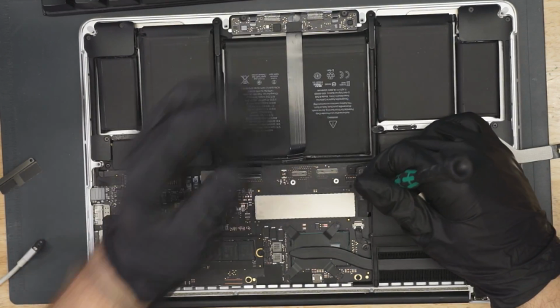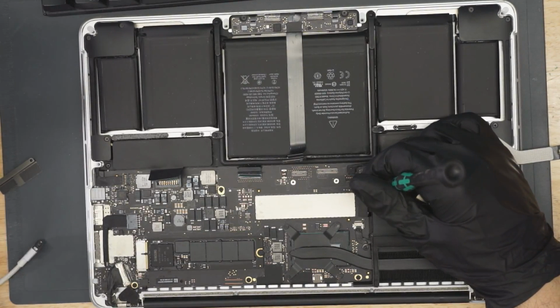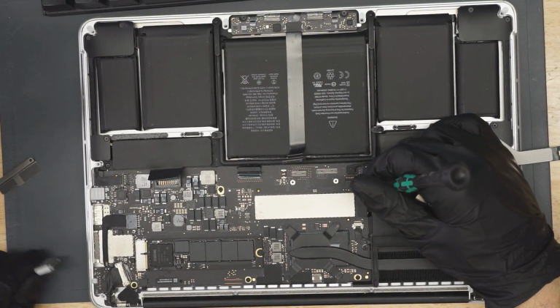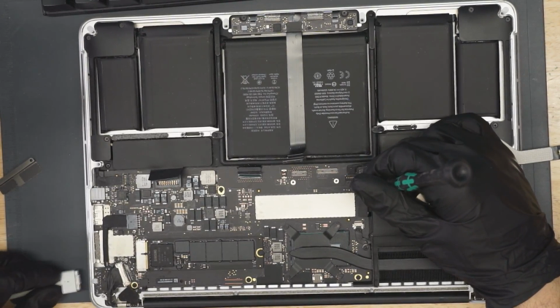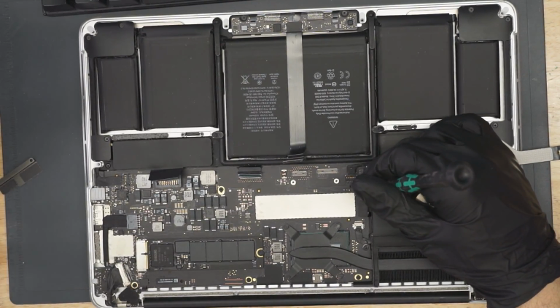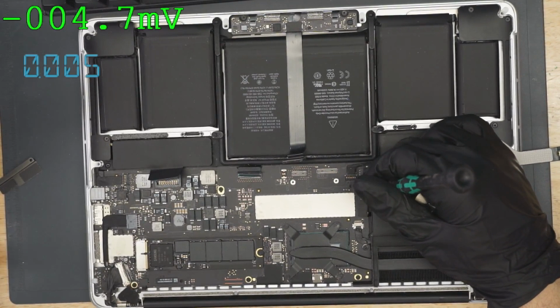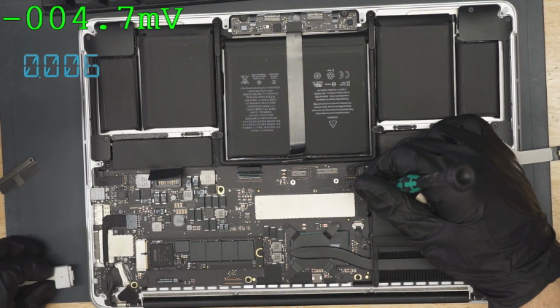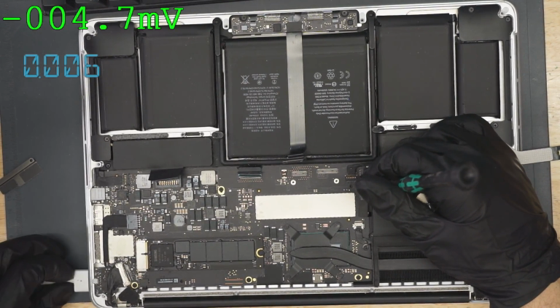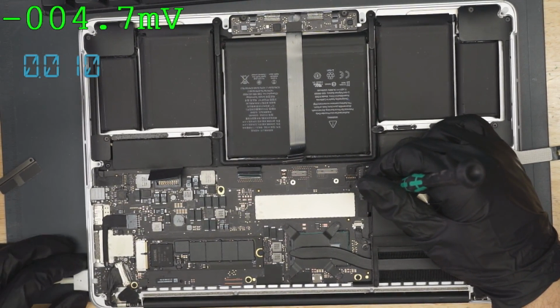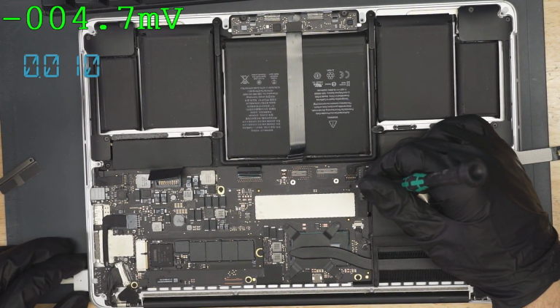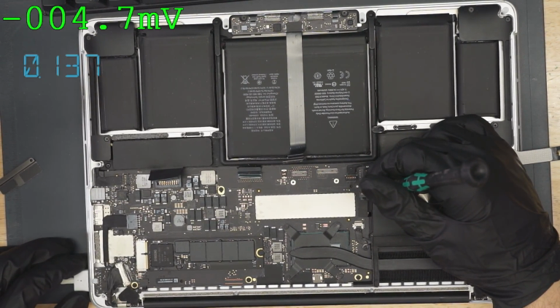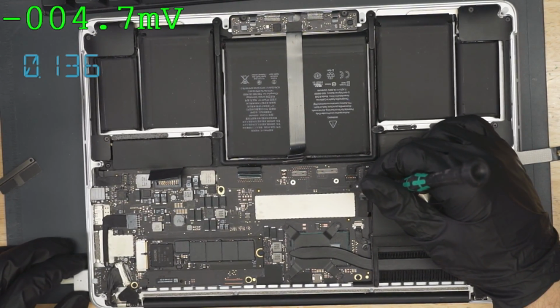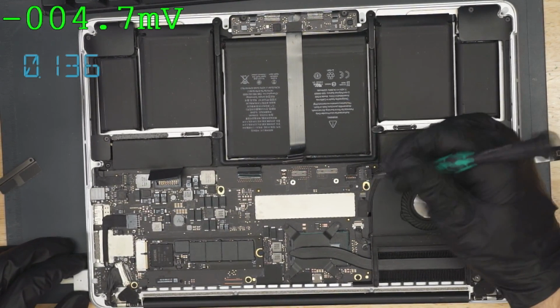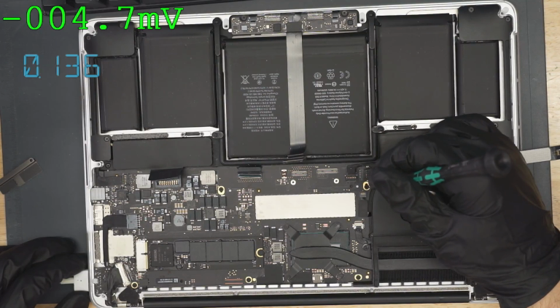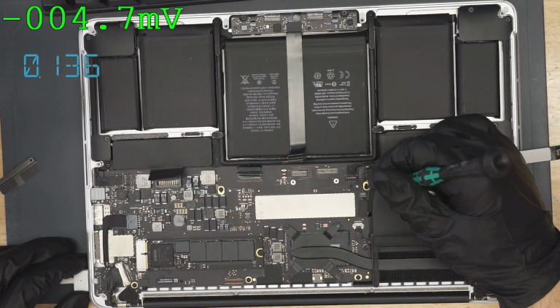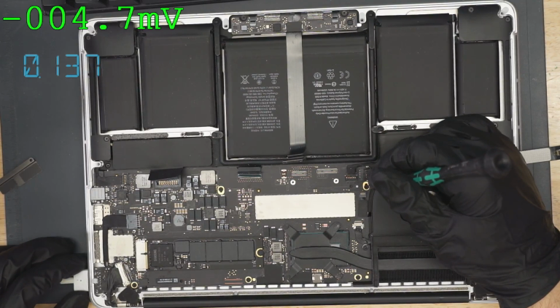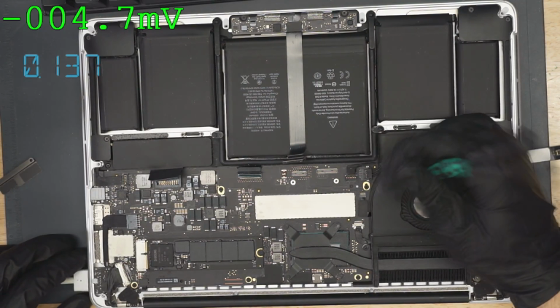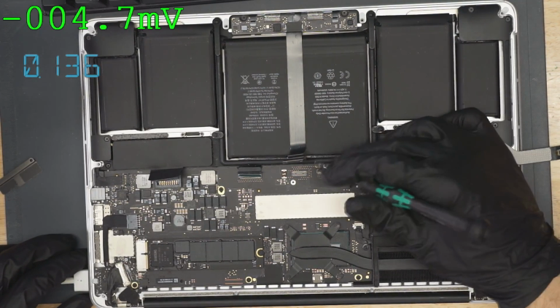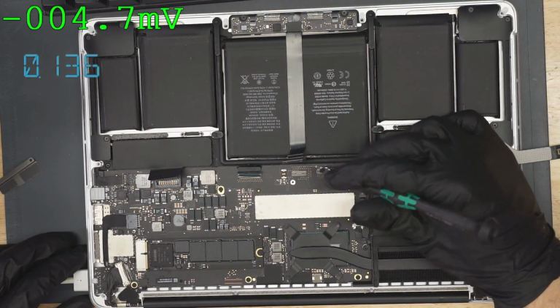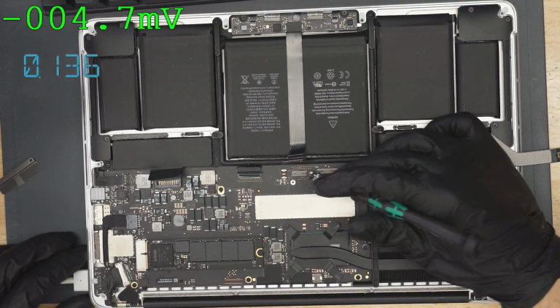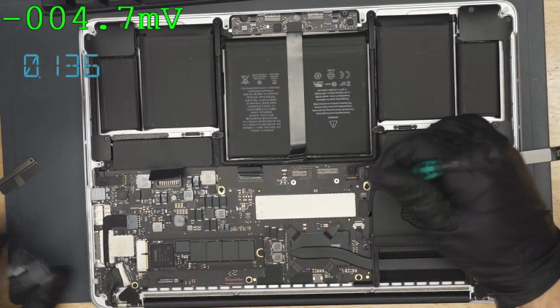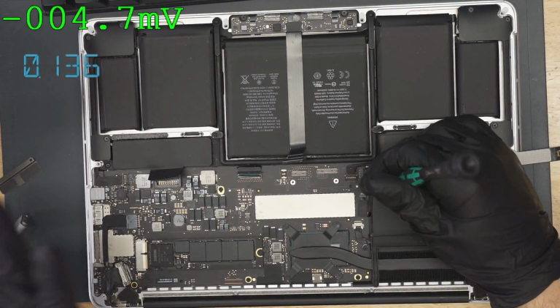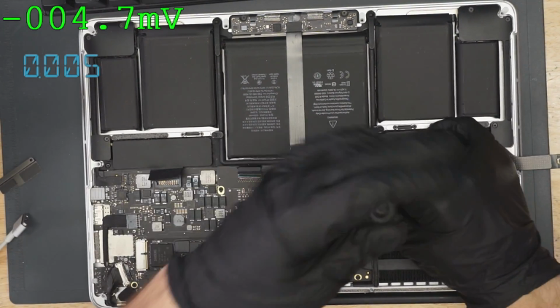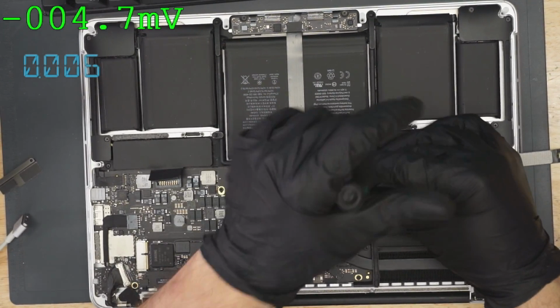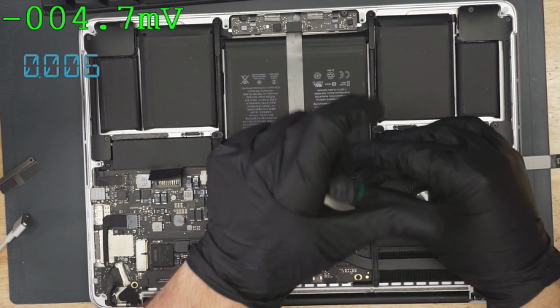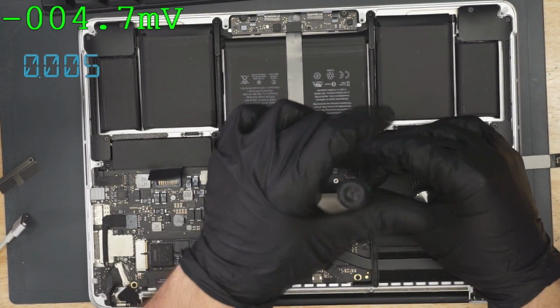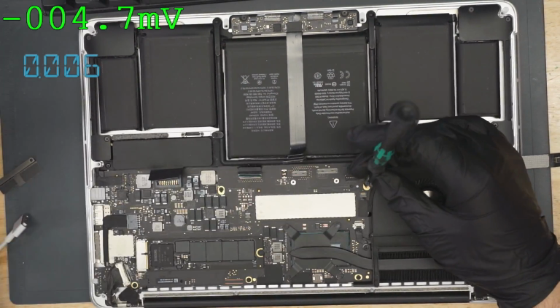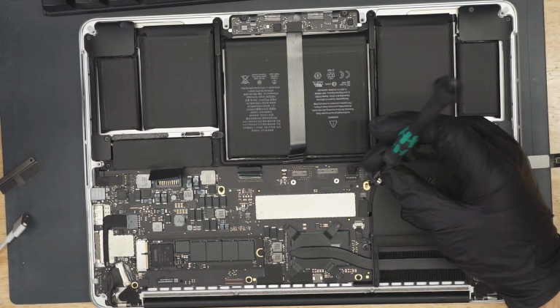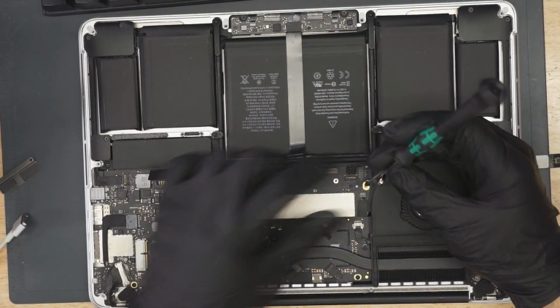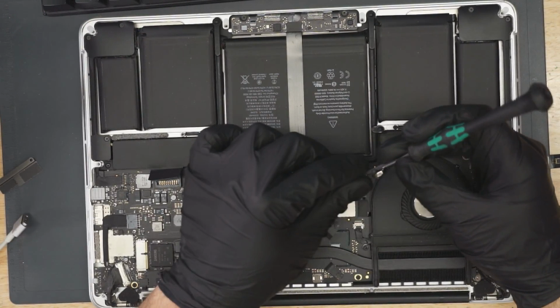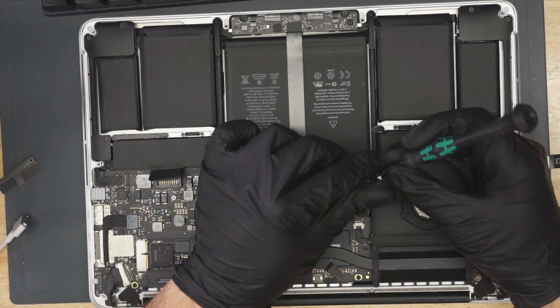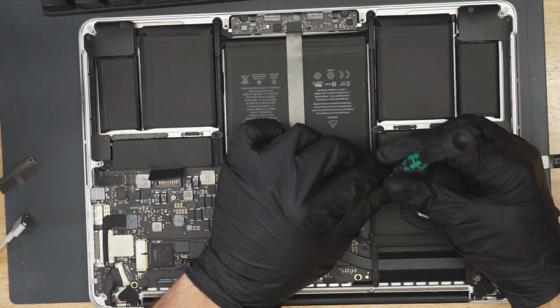Now that could also be because something that was plugged in was stopping it, like the keyboard or the trackpad — very often the case. But as you can see, that's not it here. Since I unplugged the keyboard and the trackpad, still no green light and still taking 130 milliamps.